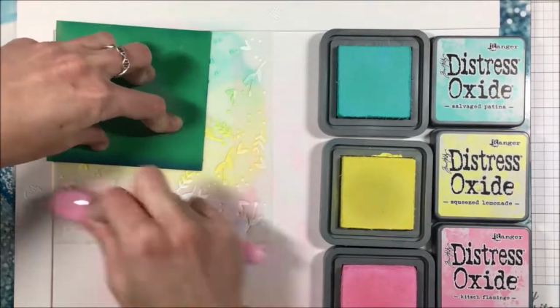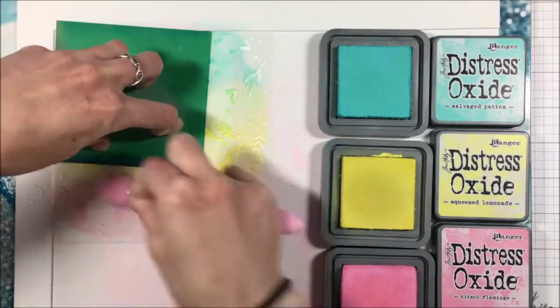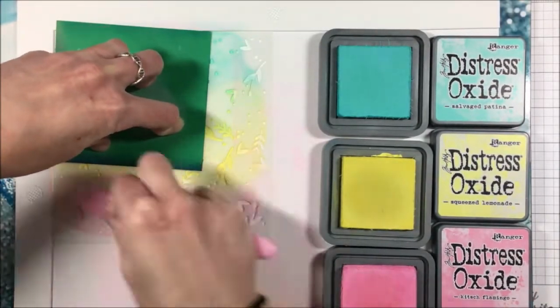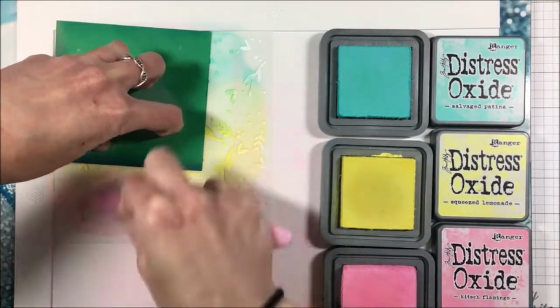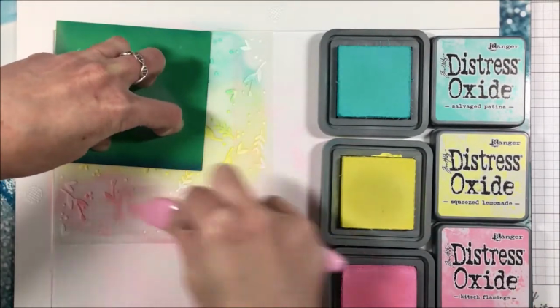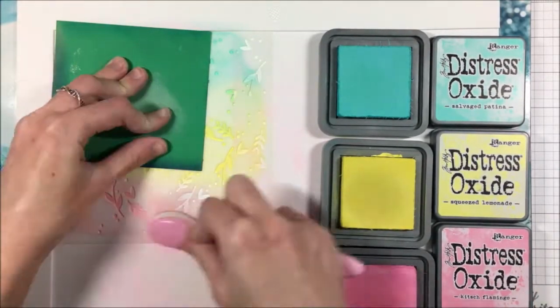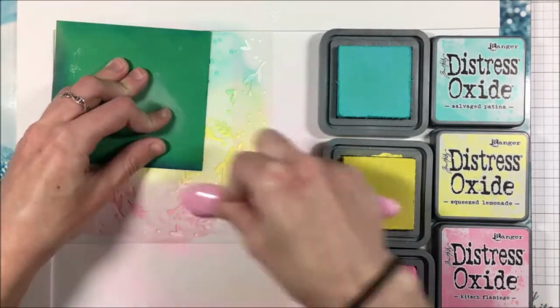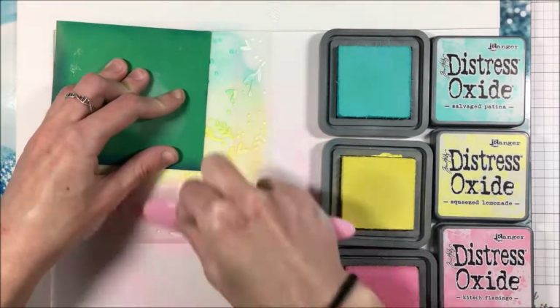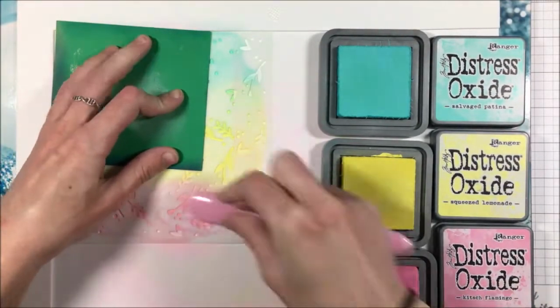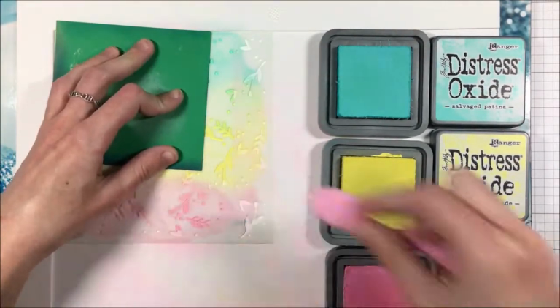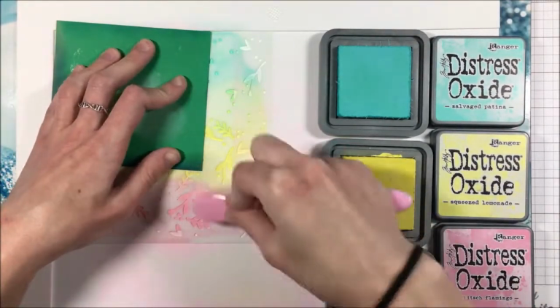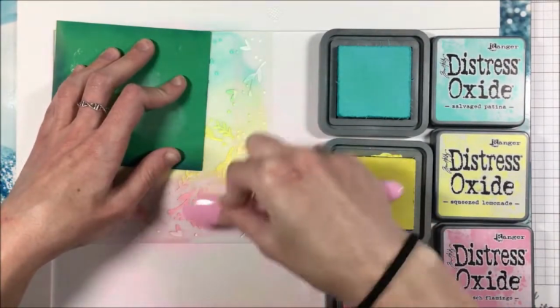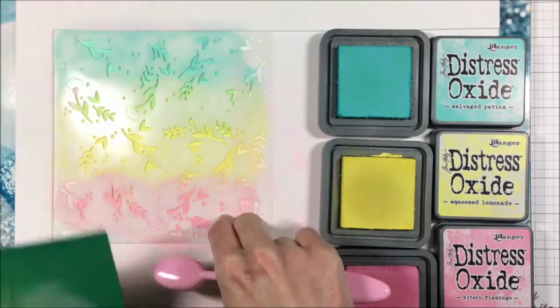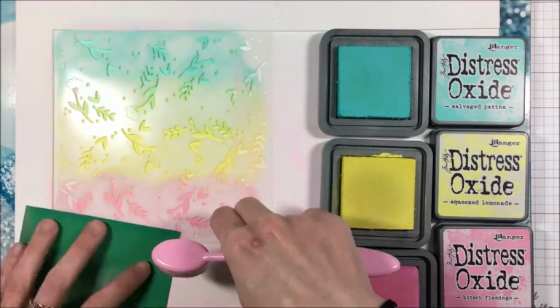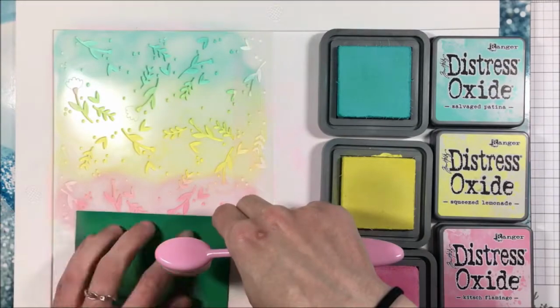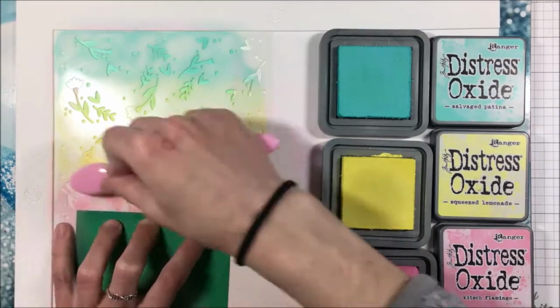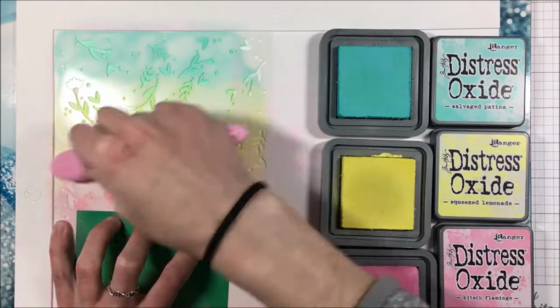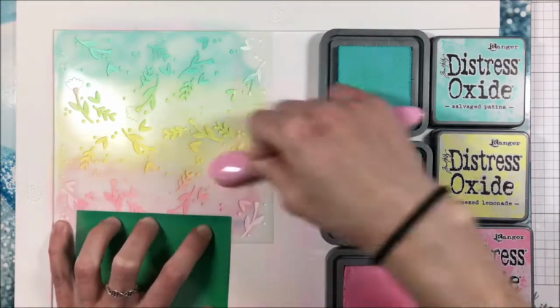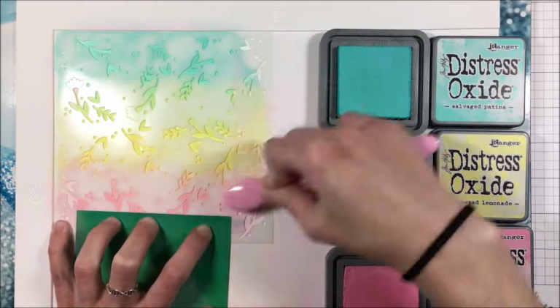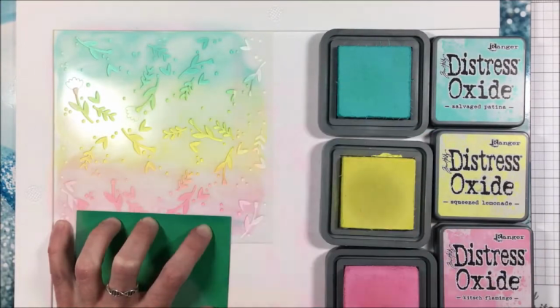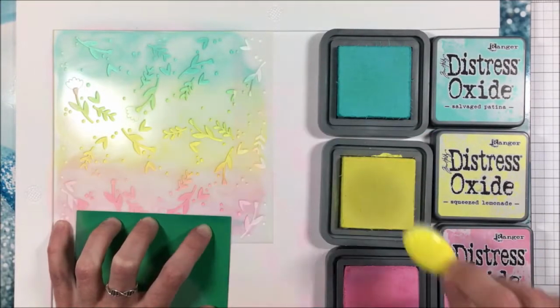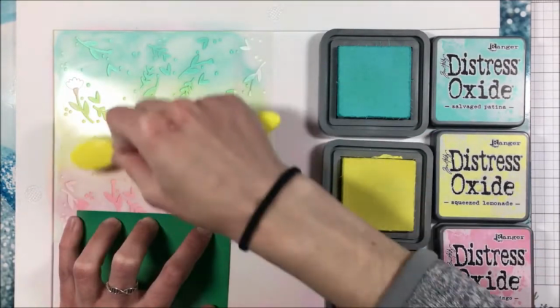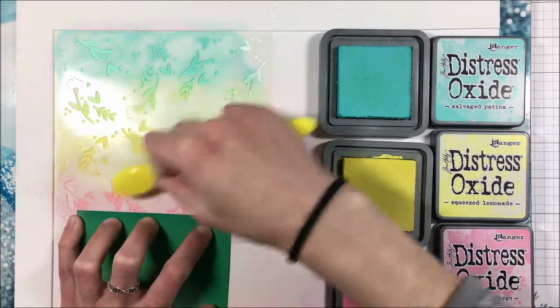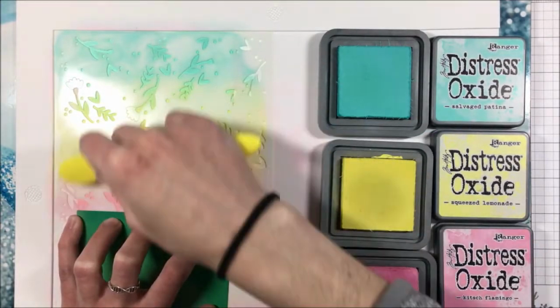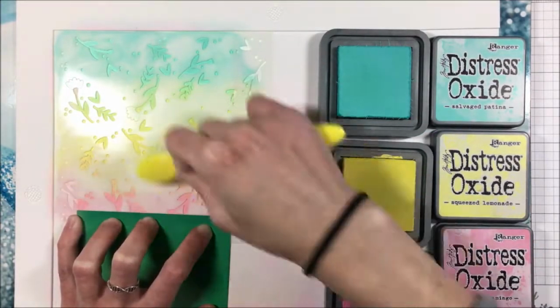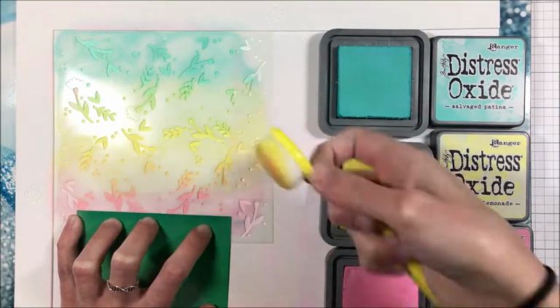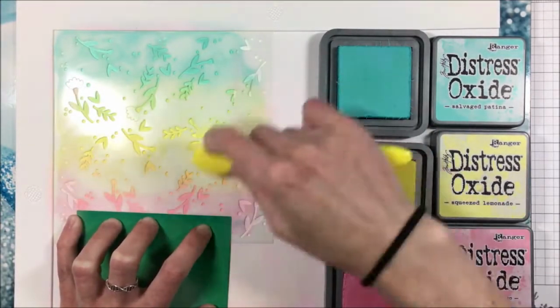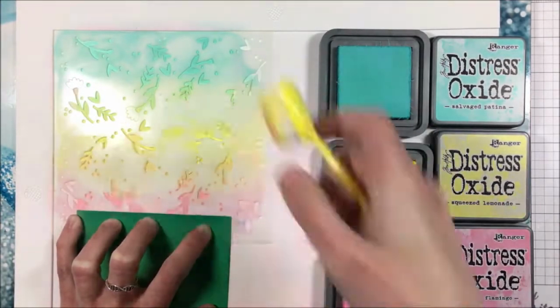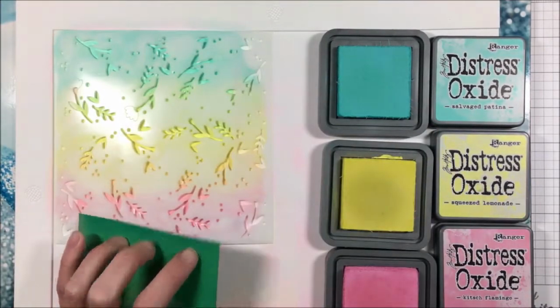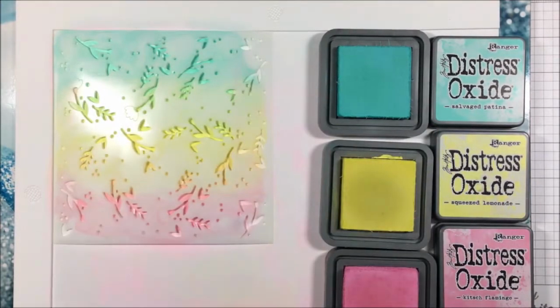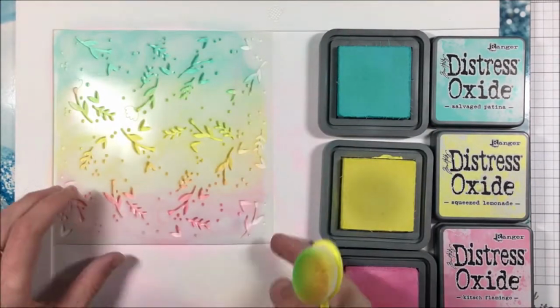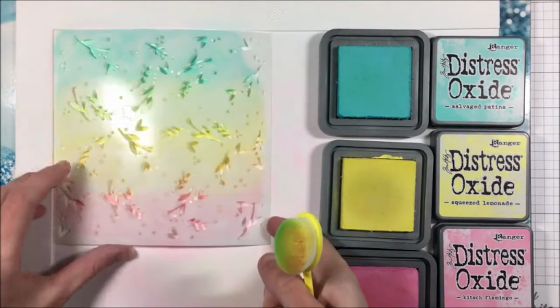I'm using those same three colors — Salvage Patina, Squeezed Lemonade, and Kitsch Flamingo — but you could use any colors. I just wanted an Easter-y sort of spring vibe, and pastels always remind me of that.